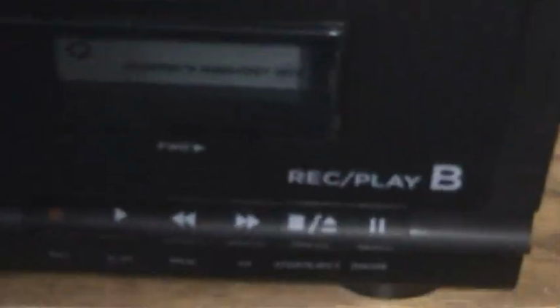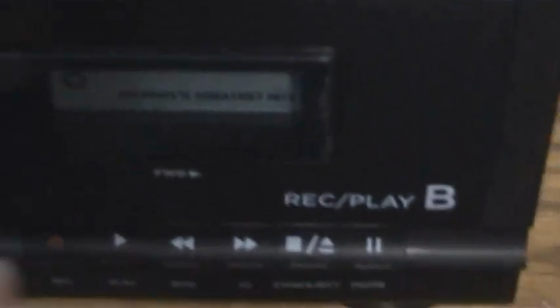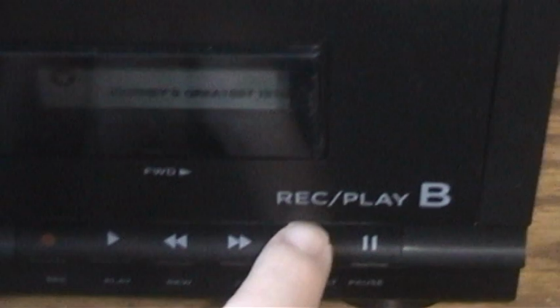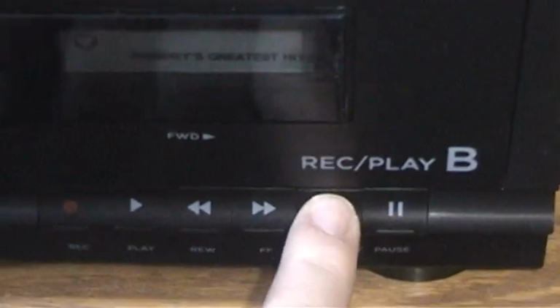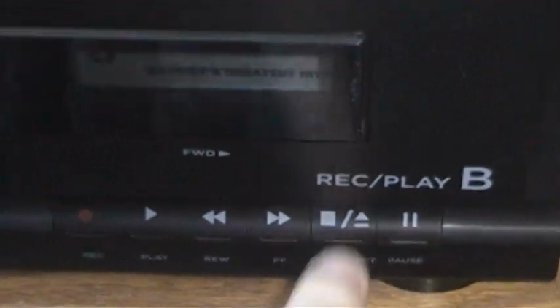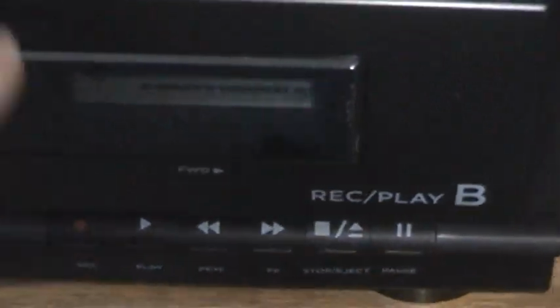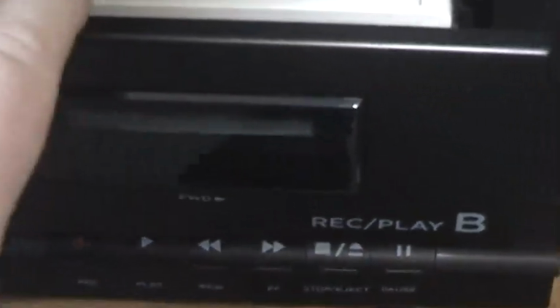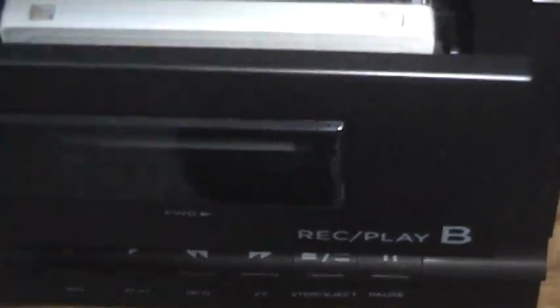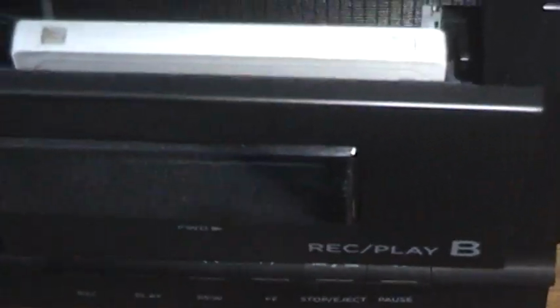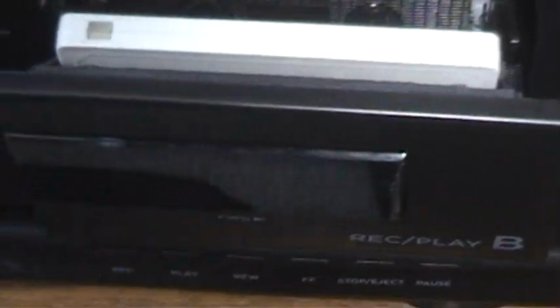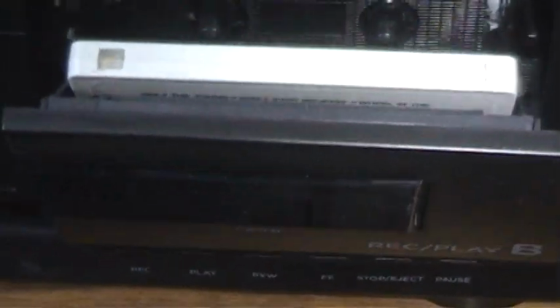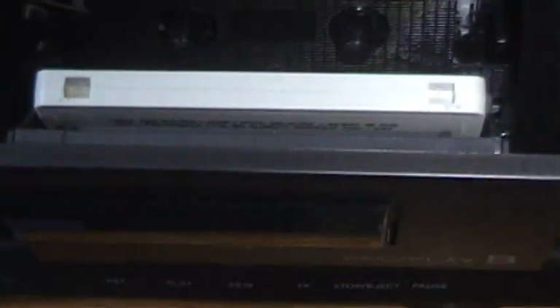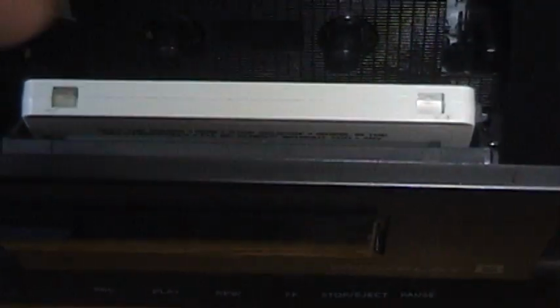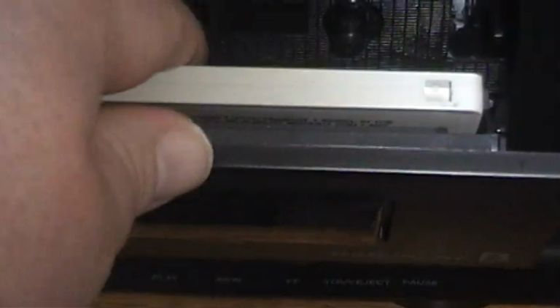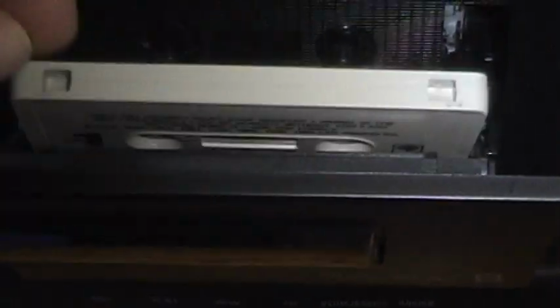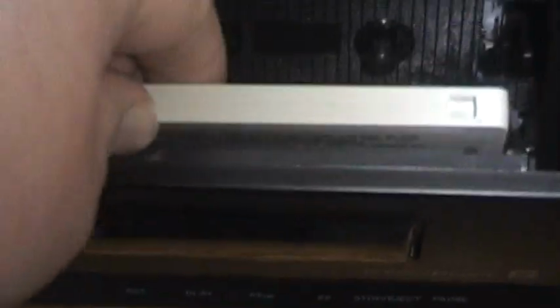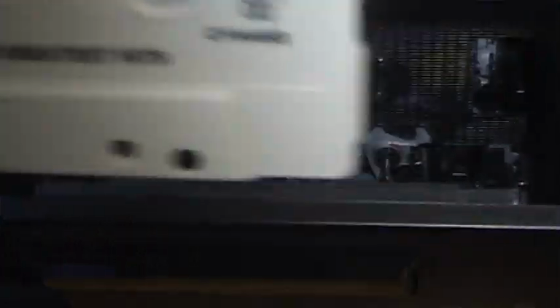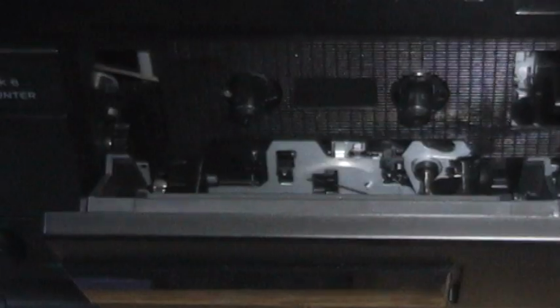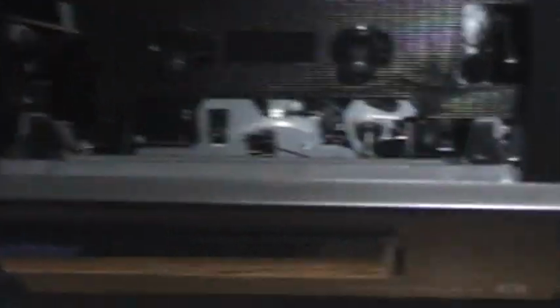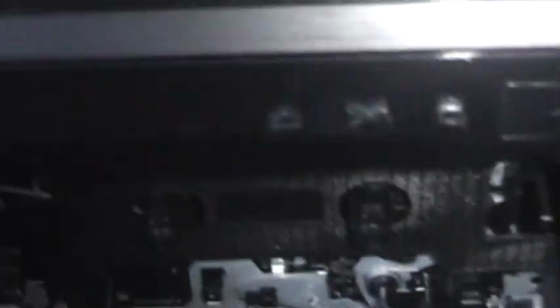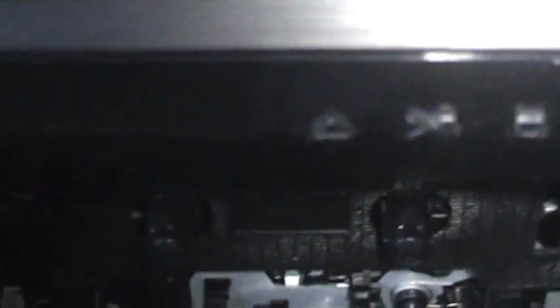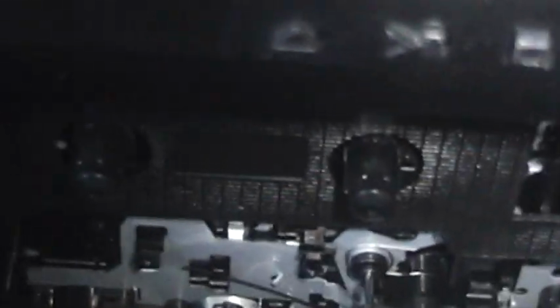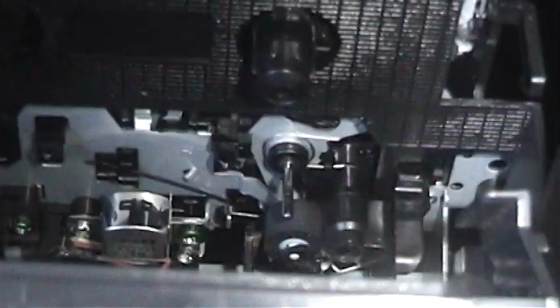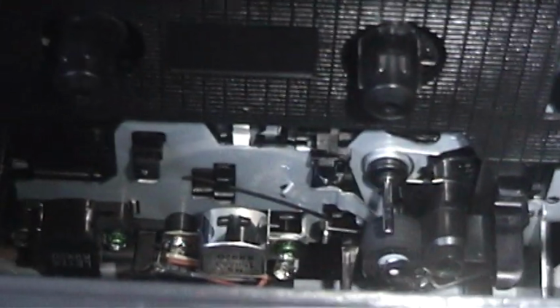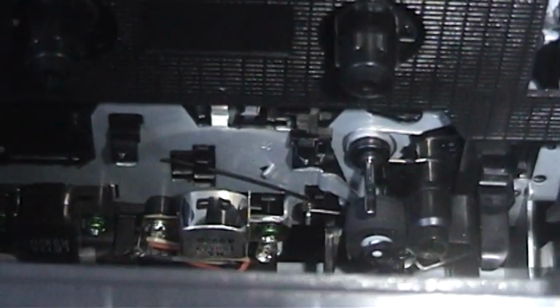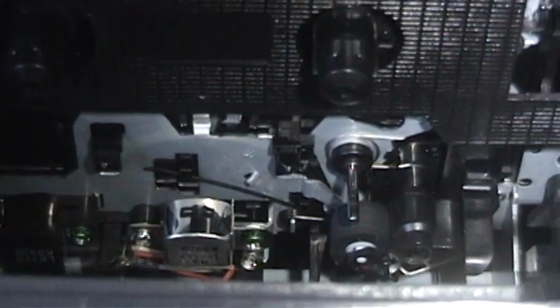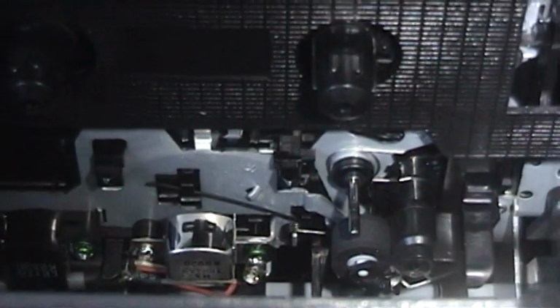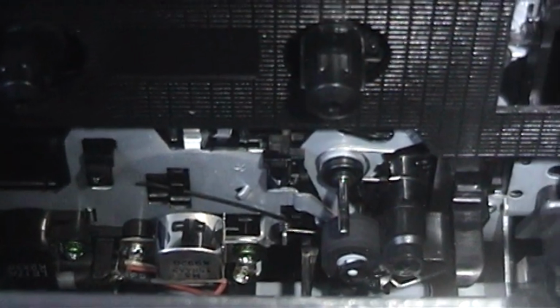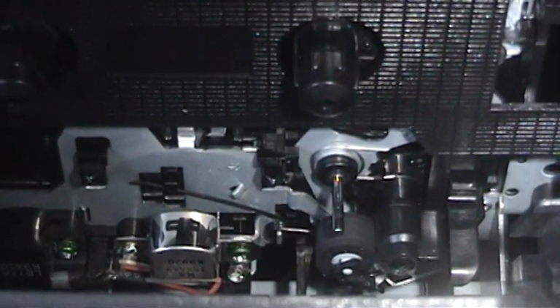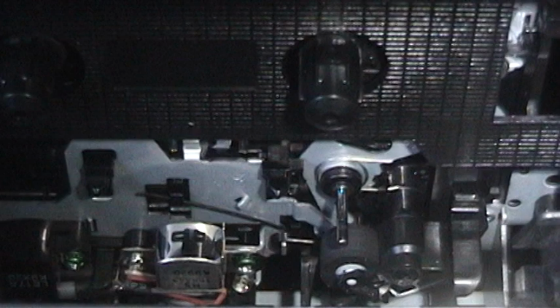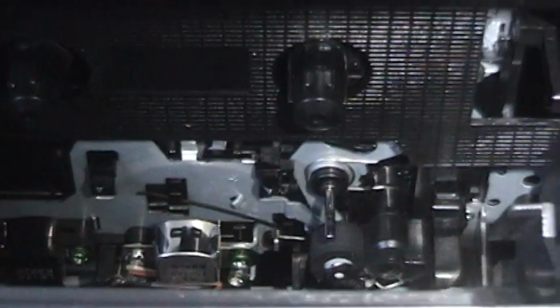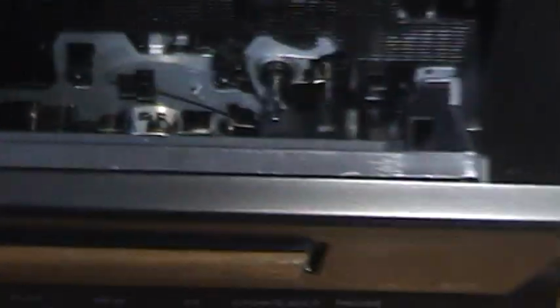That's the play deck. This is the record-play deck, which has the same problems with the door and pretty much the same mechanism in there. Again, it was totally, totally clean.